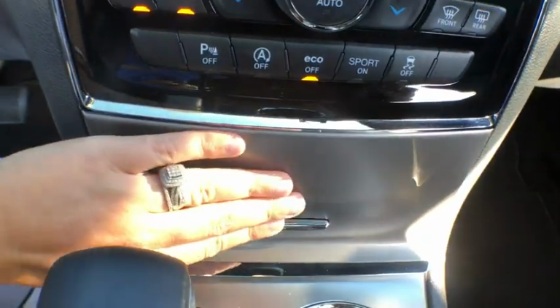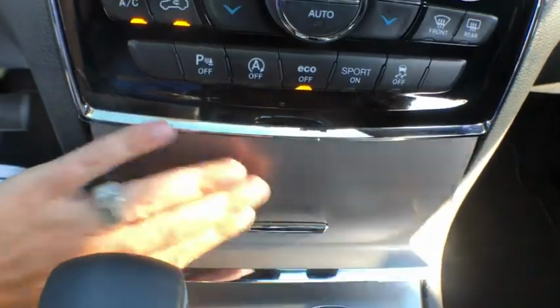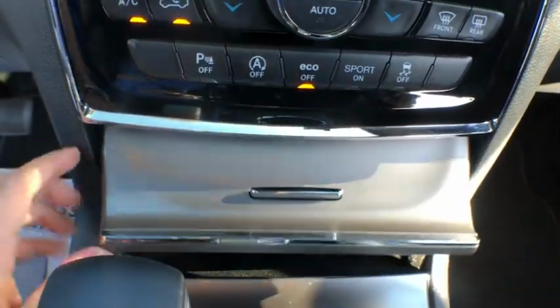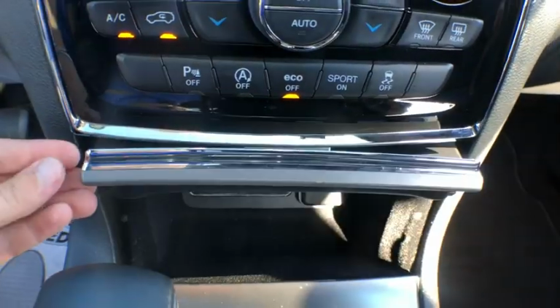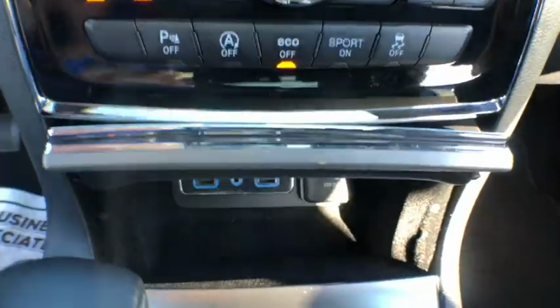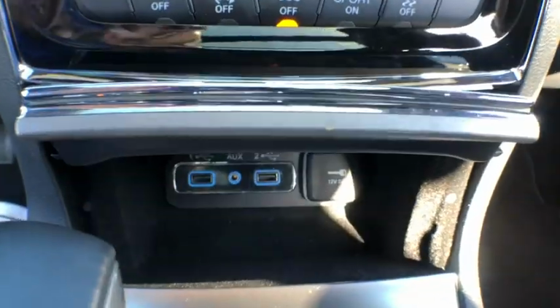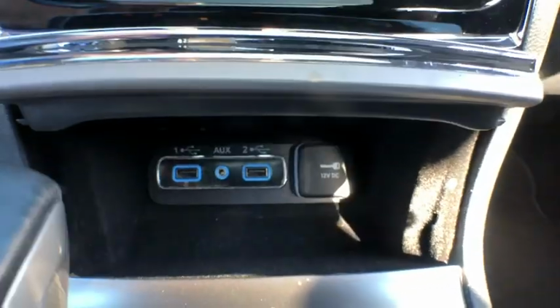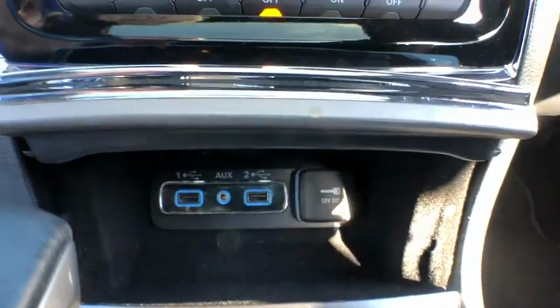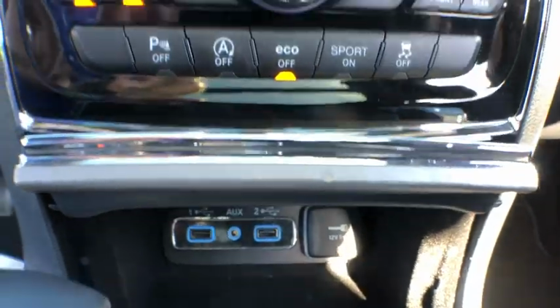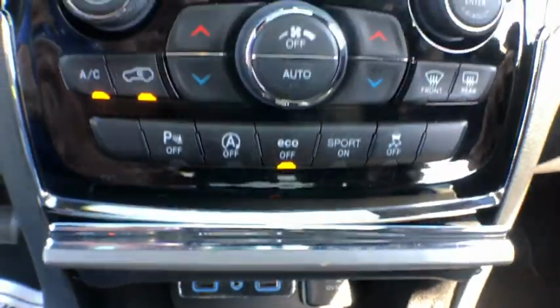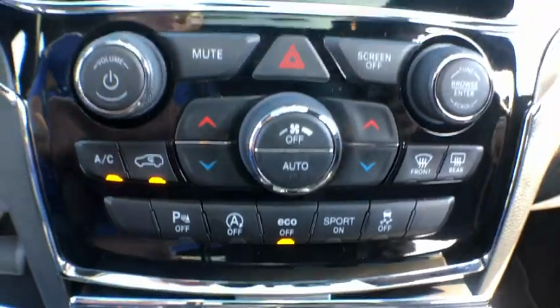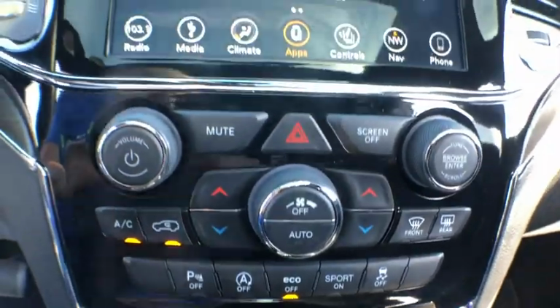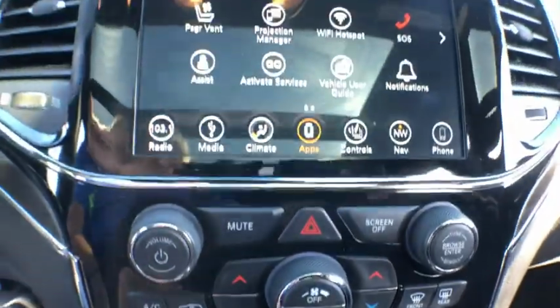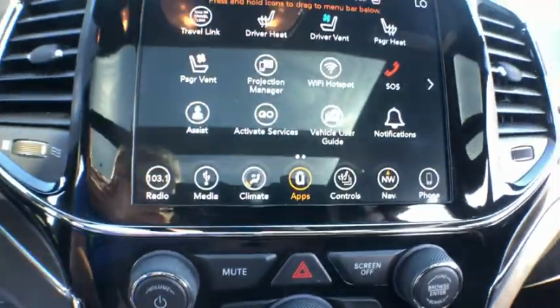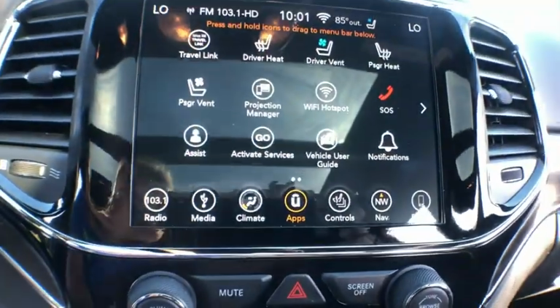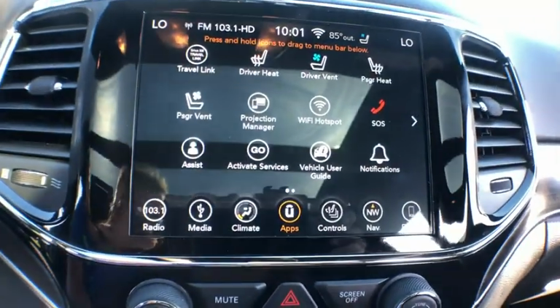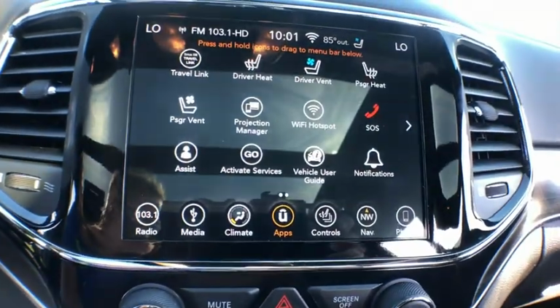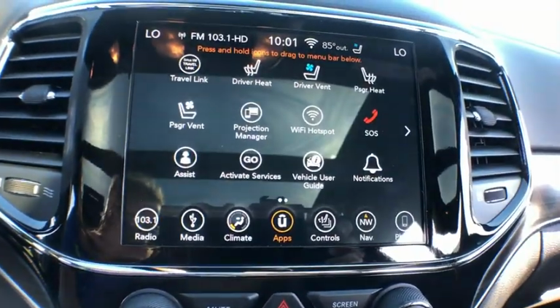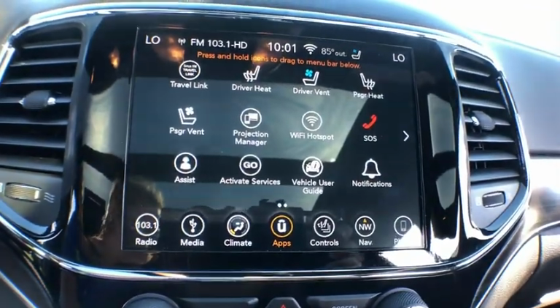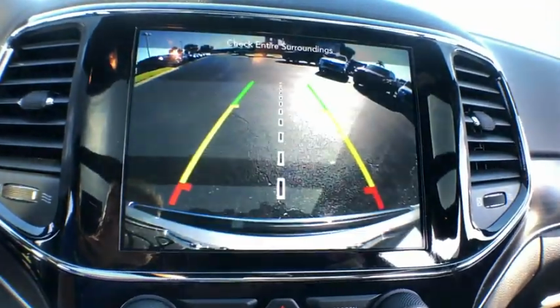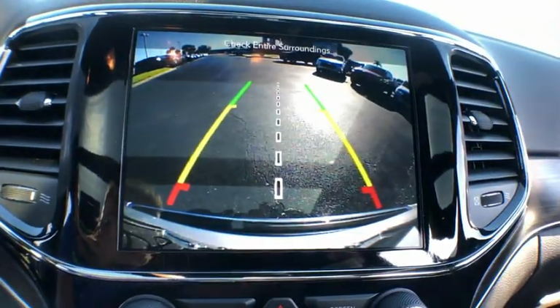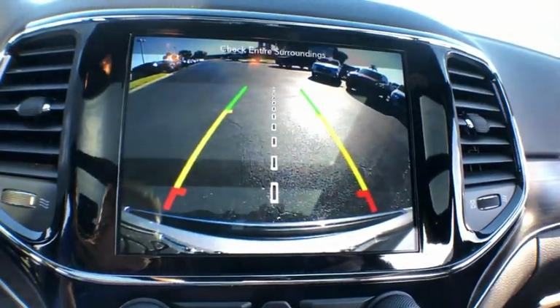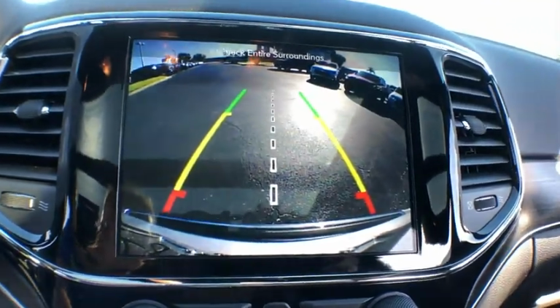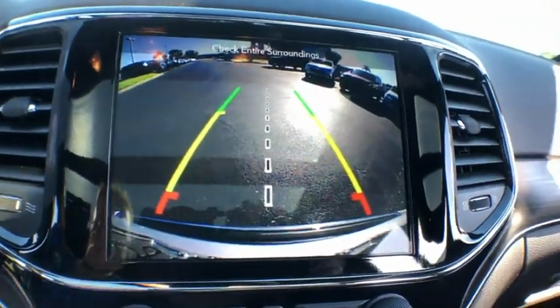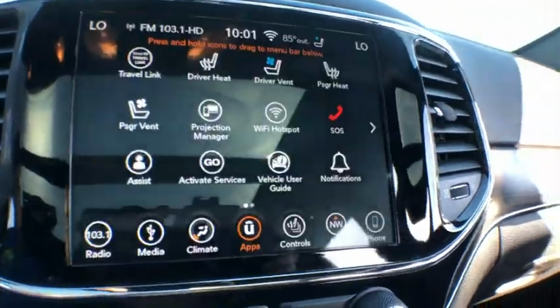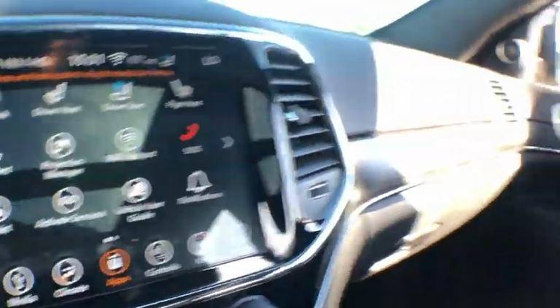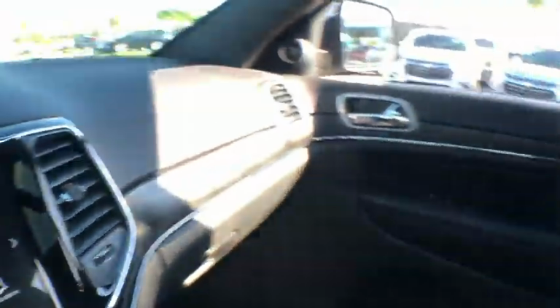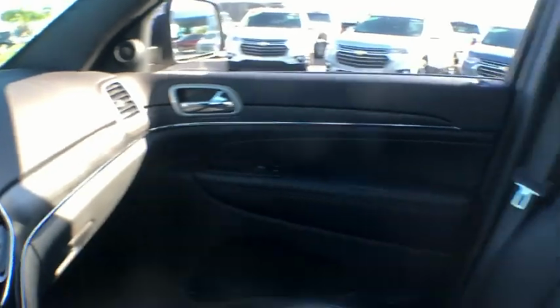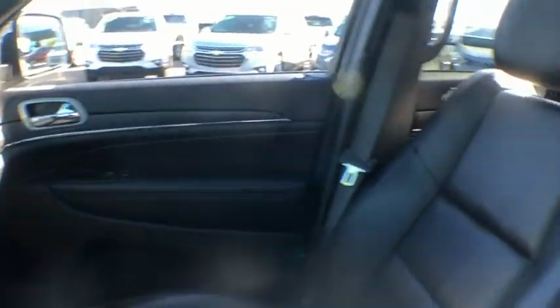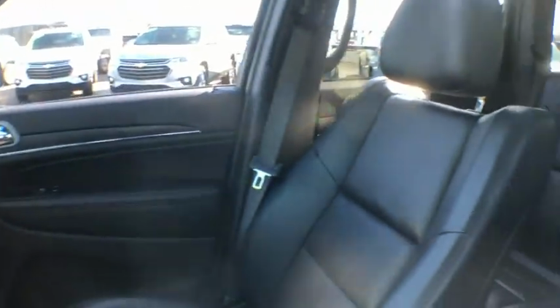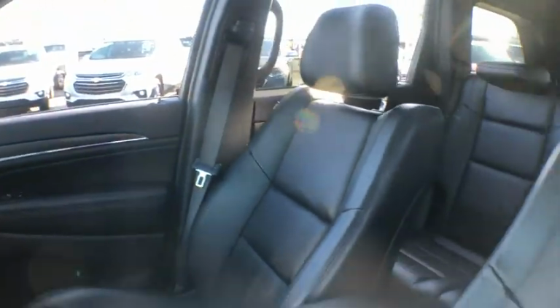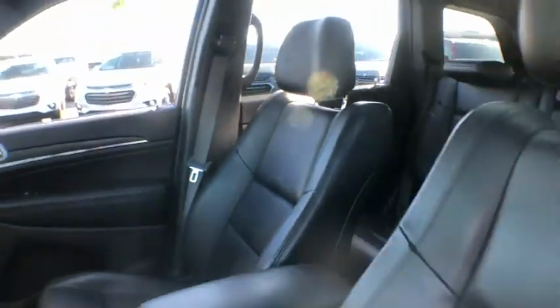Compass, power windows, heated steering wheel, rear window defroster, trip computer, heated front seats, electronic stability control, remote keyless entry.